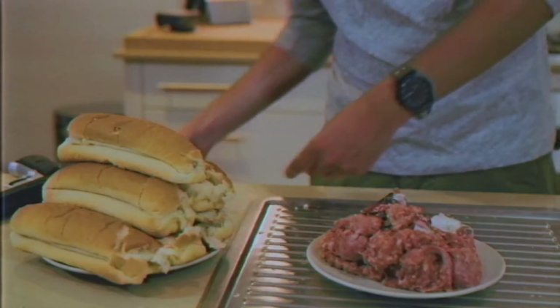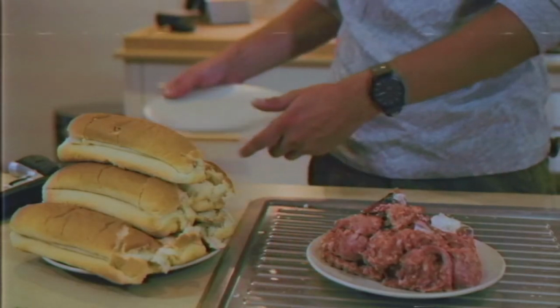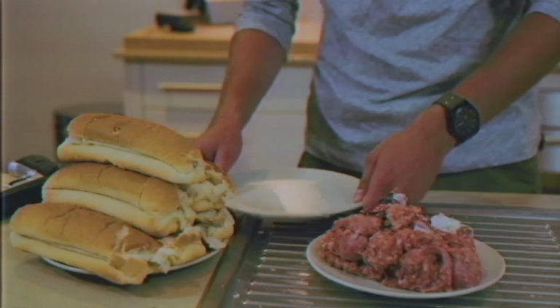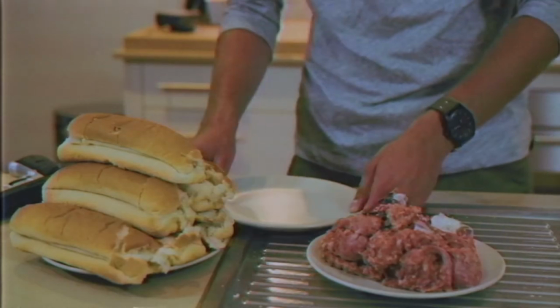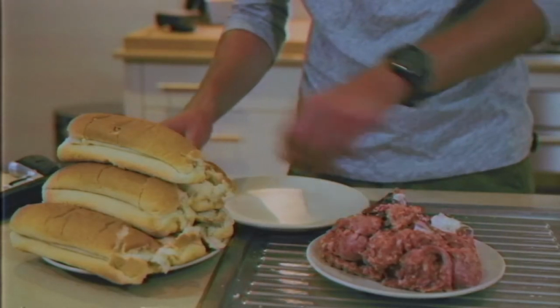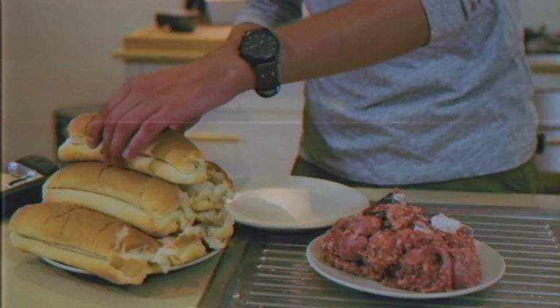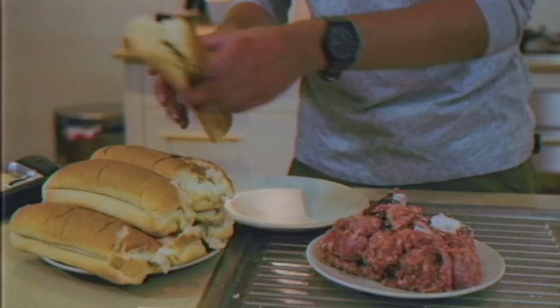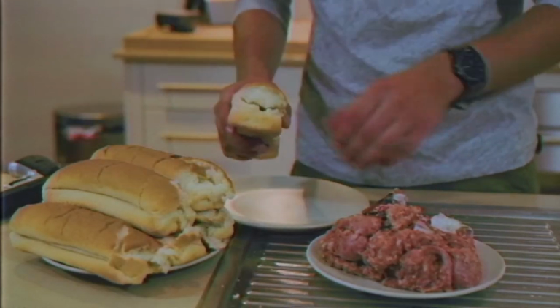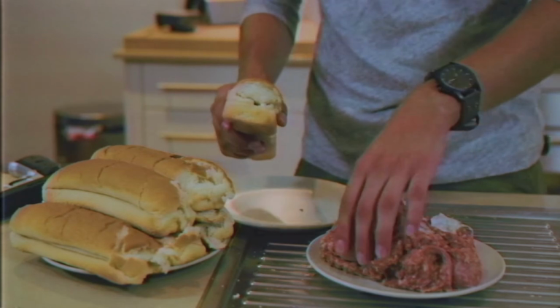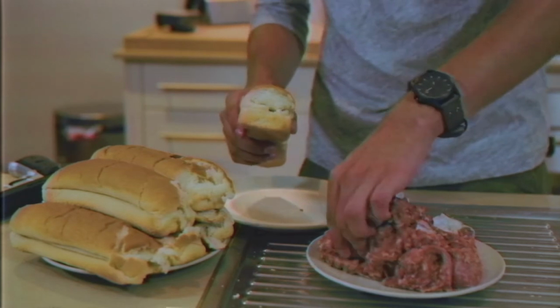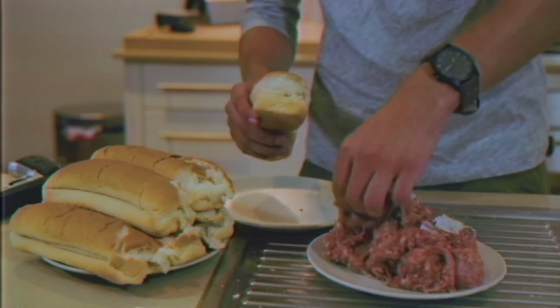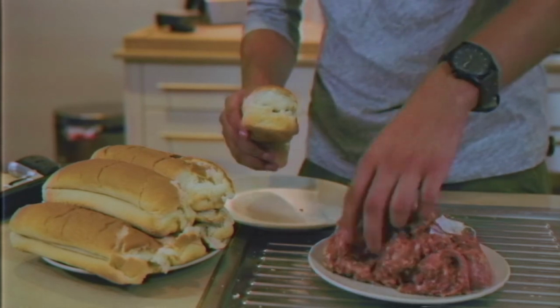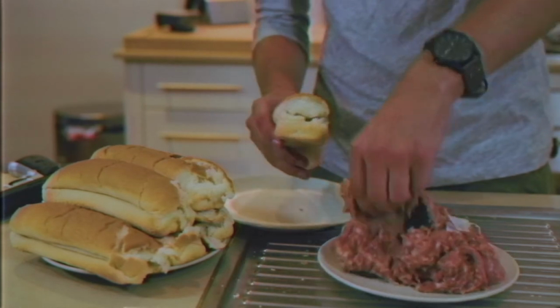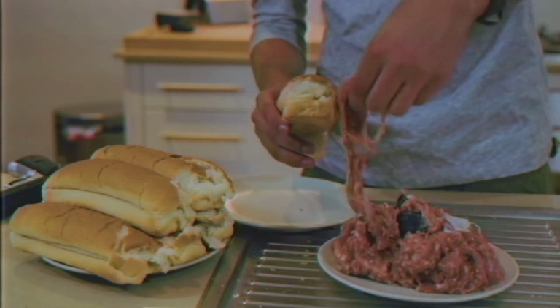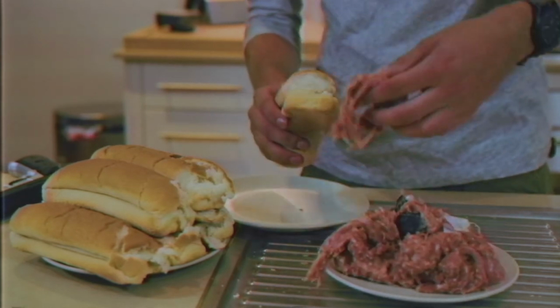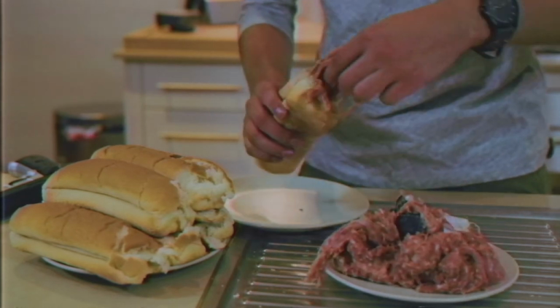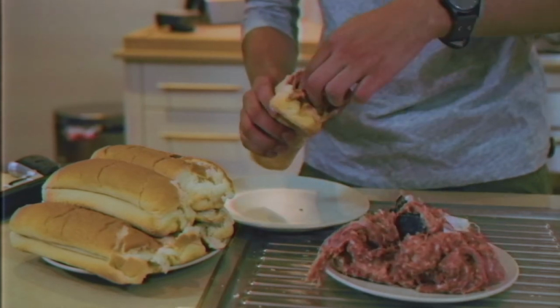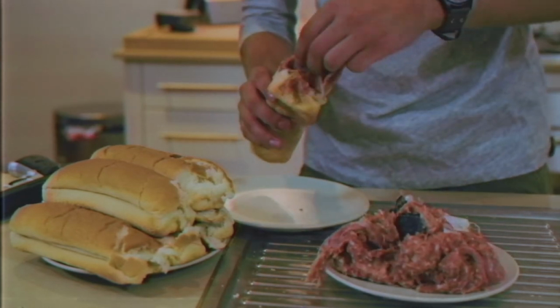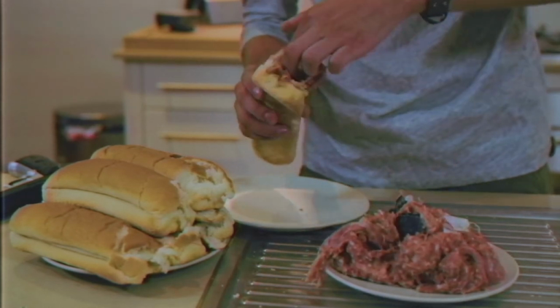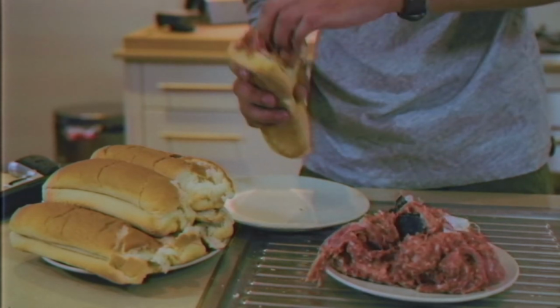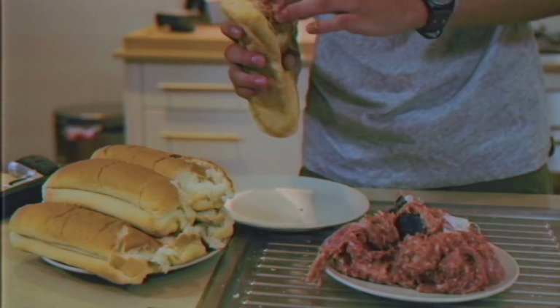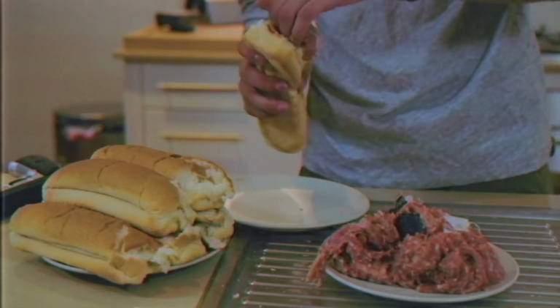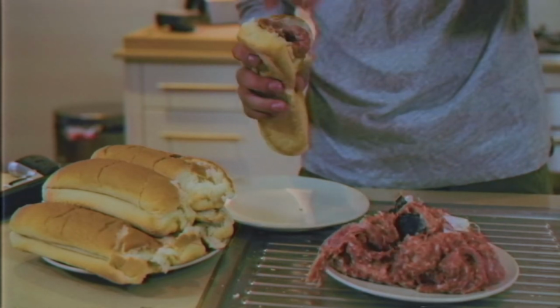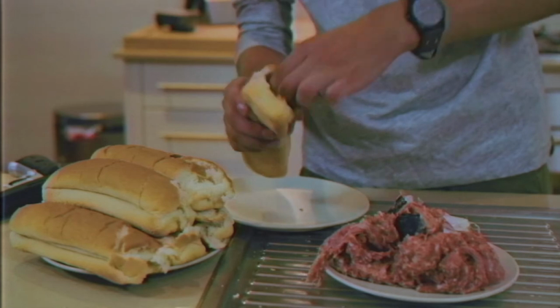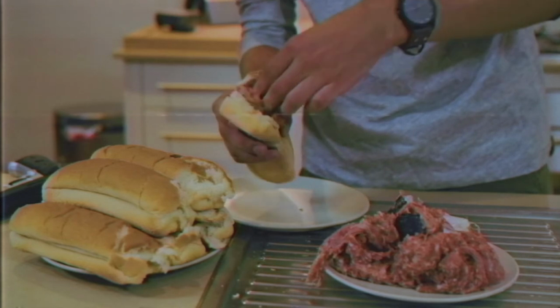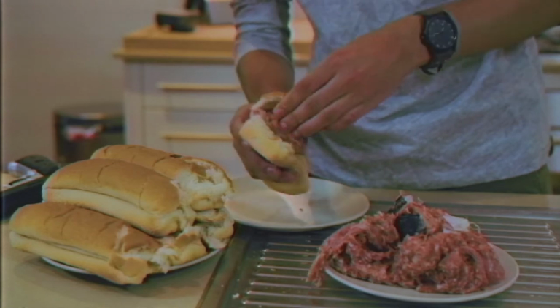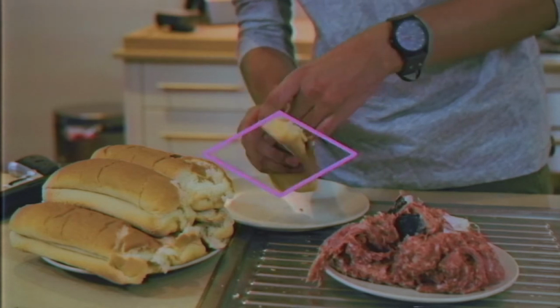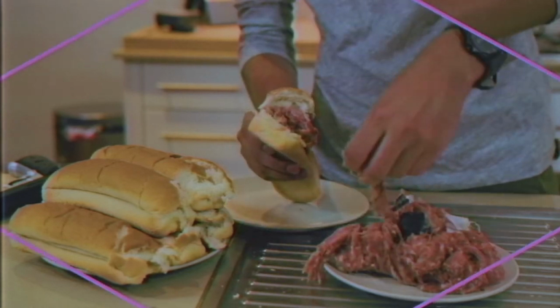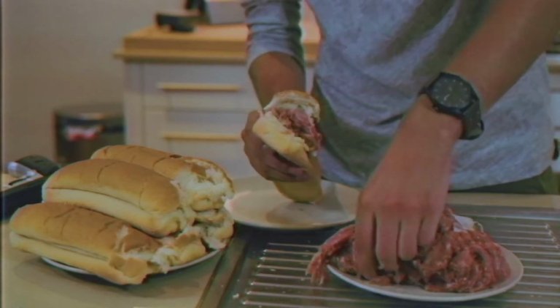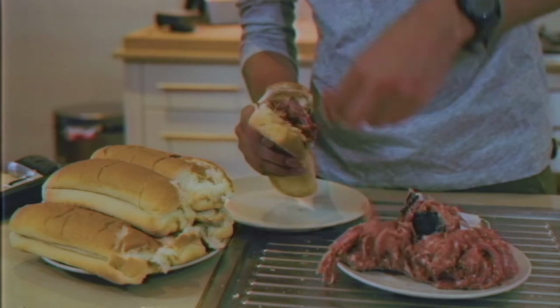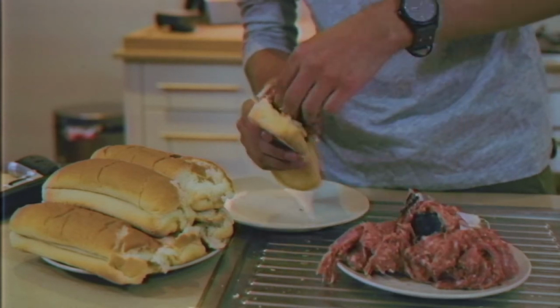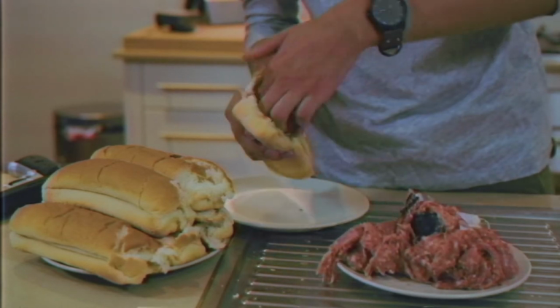Okay, here we go, favorite part. Yeah, love that. Right on in there. Right down in there. Yeah, that's it. That's the spot.